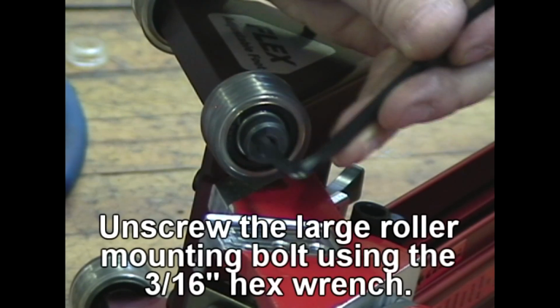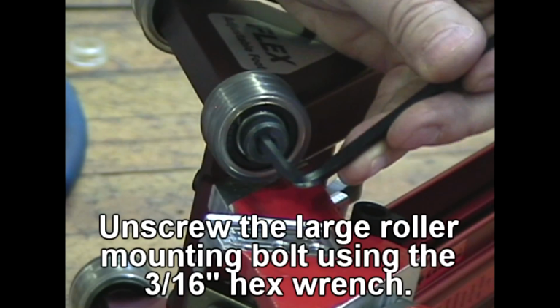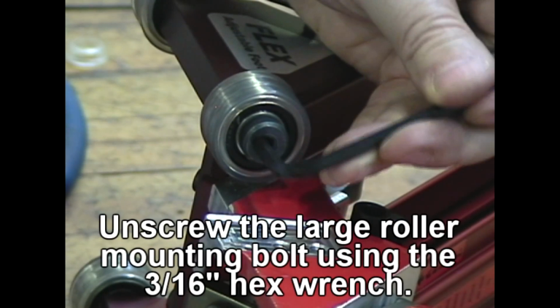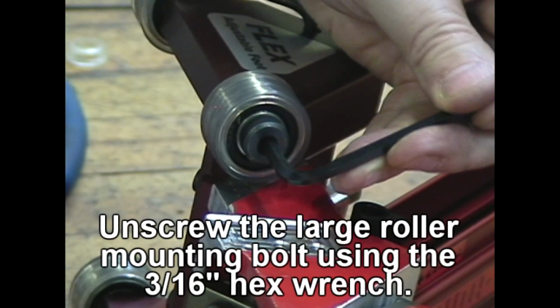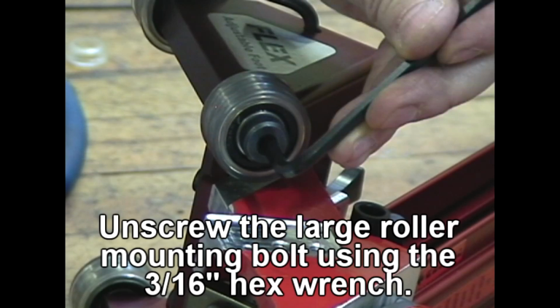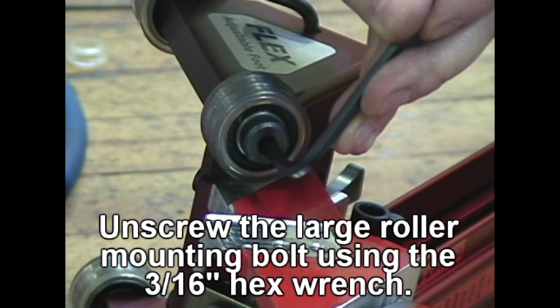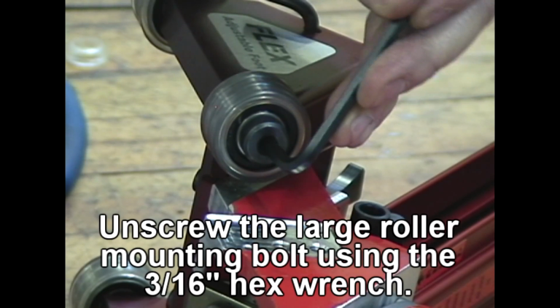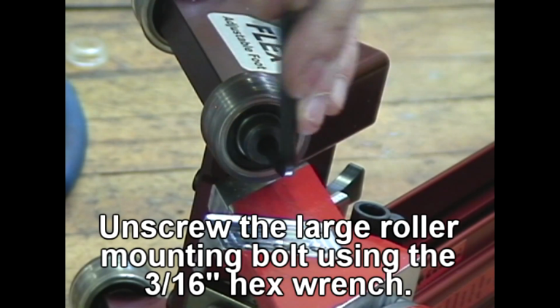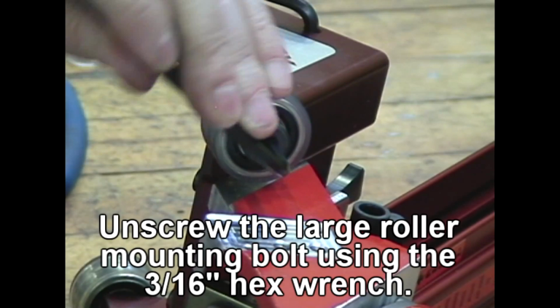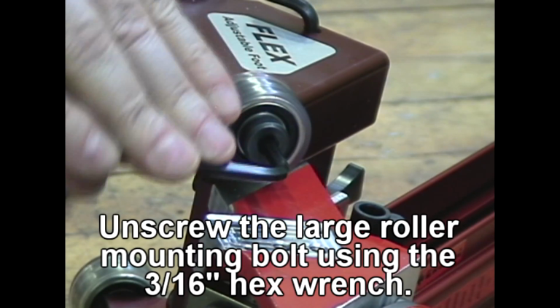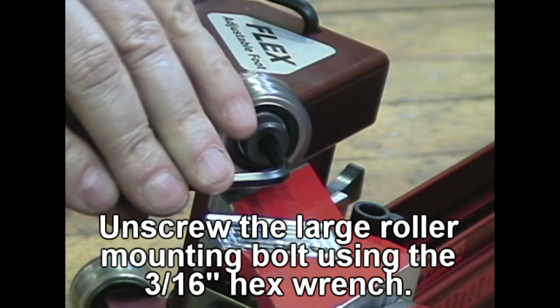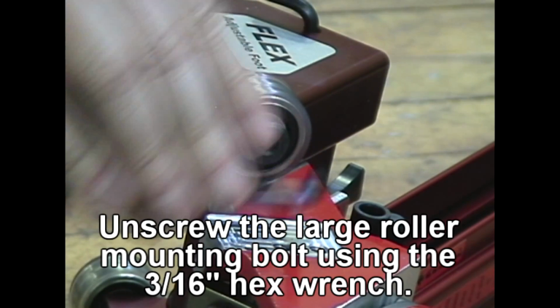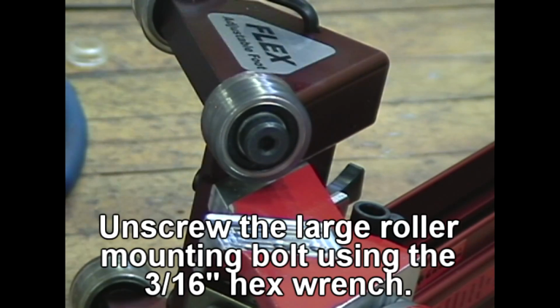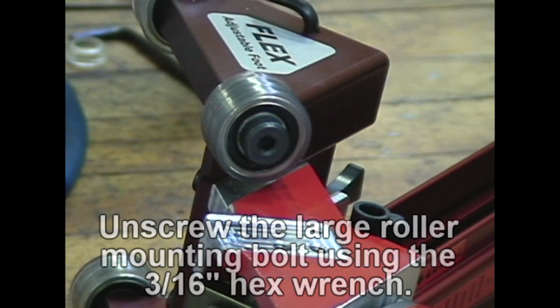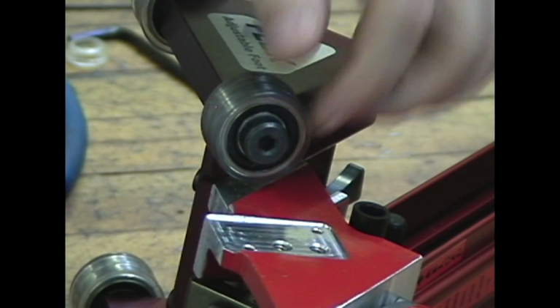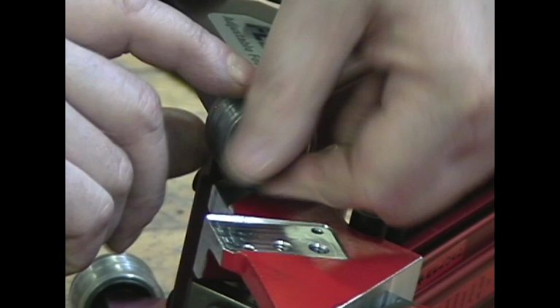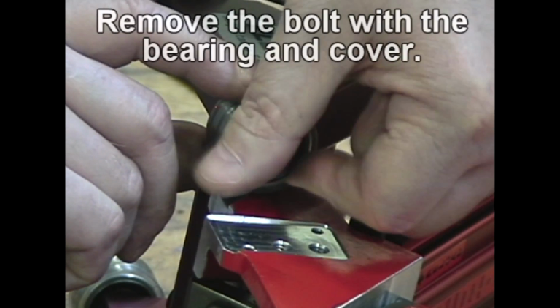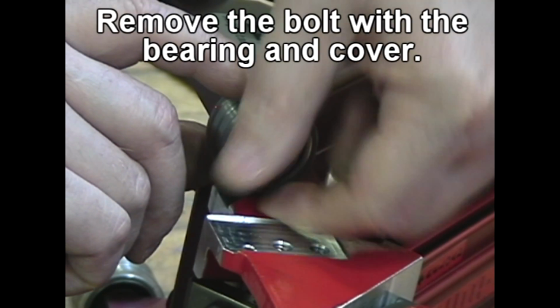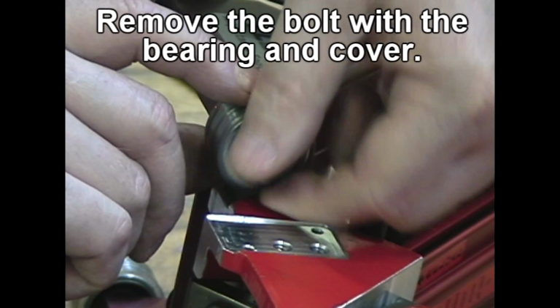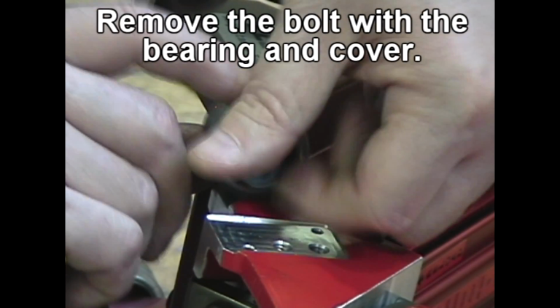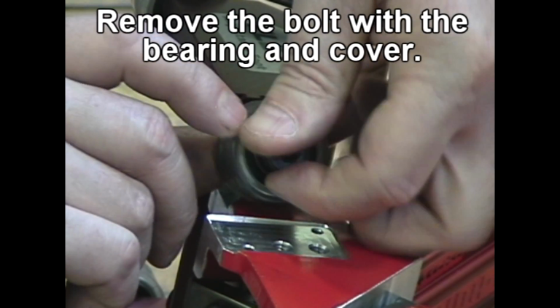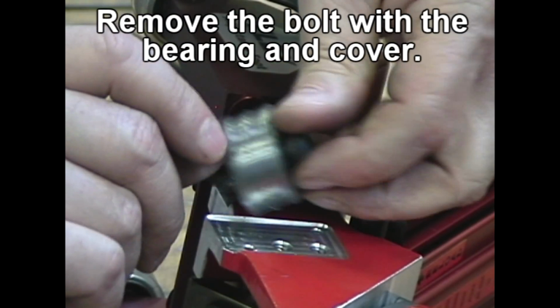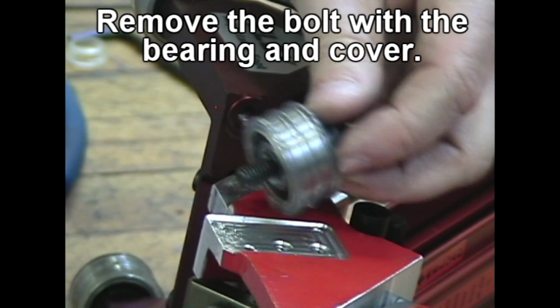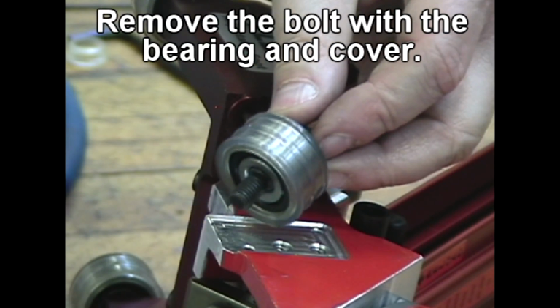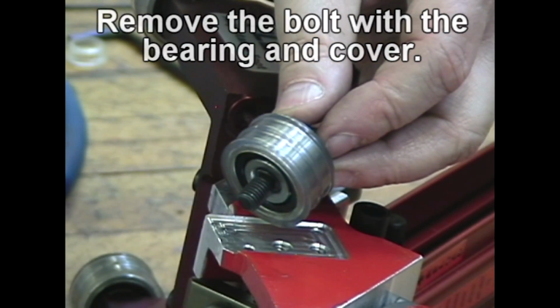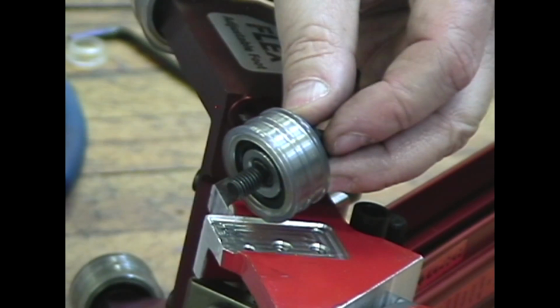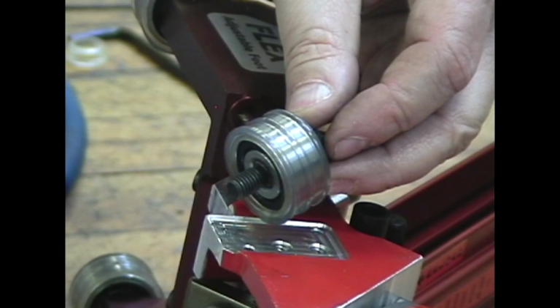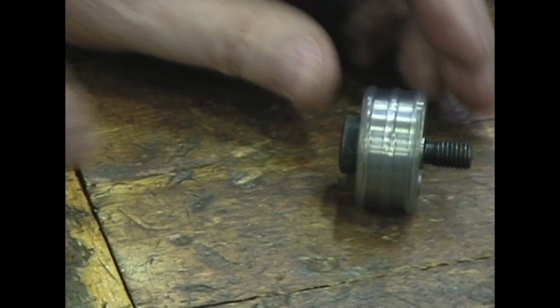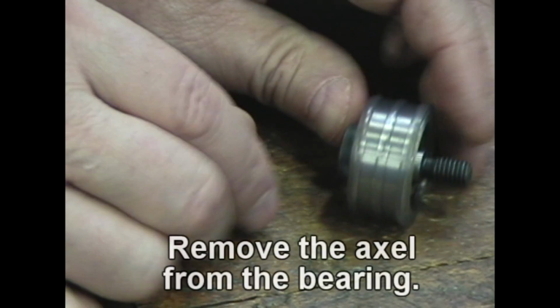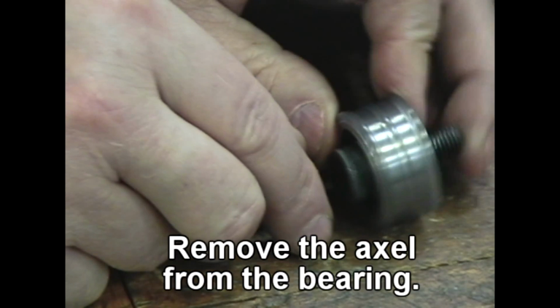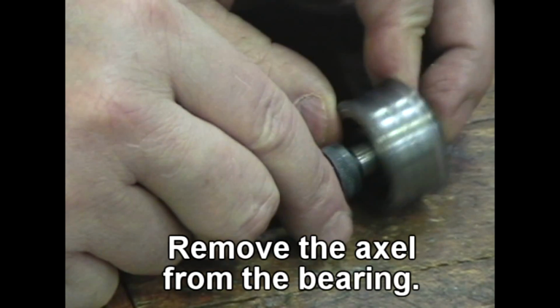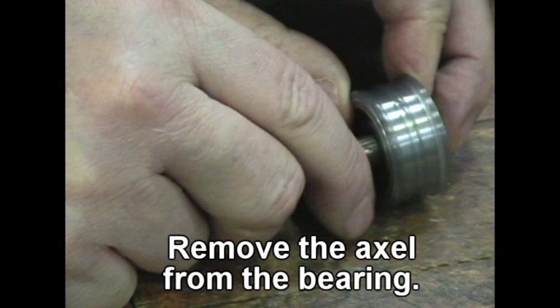Unscrew the large roller mounting bolt using a 3/16 hex wrench. Remove the bolt with the bearing and cover. Remove the axle from the bearing.